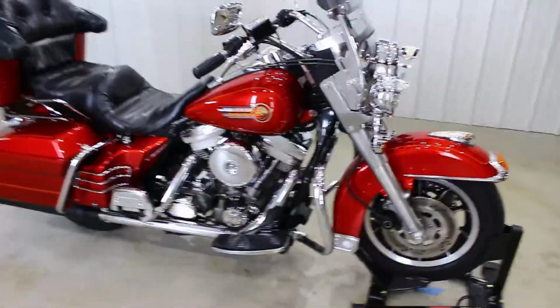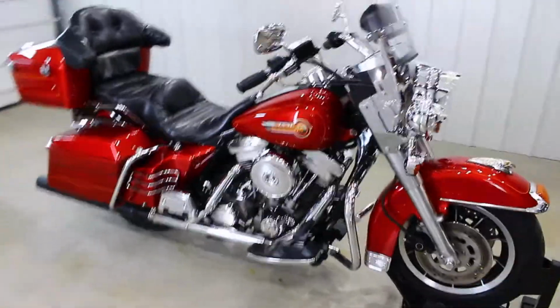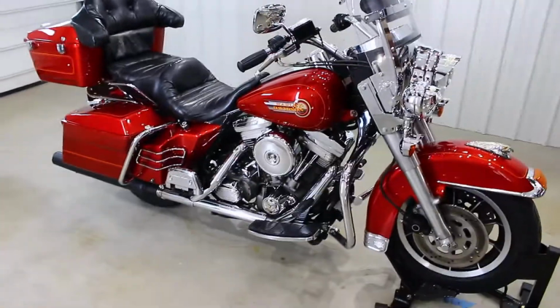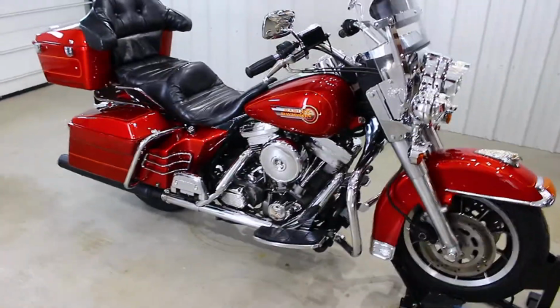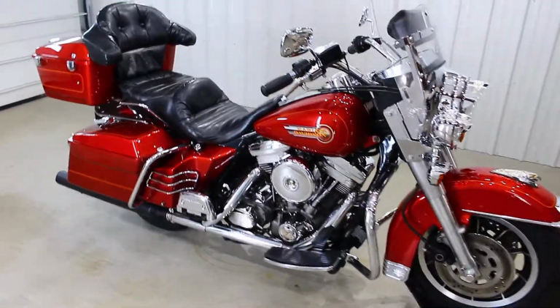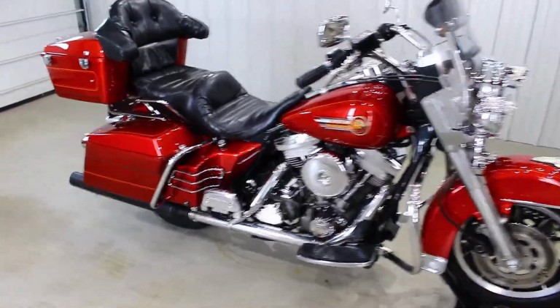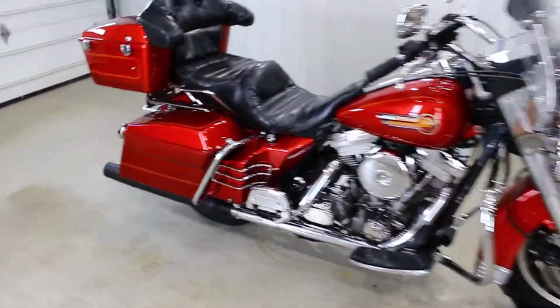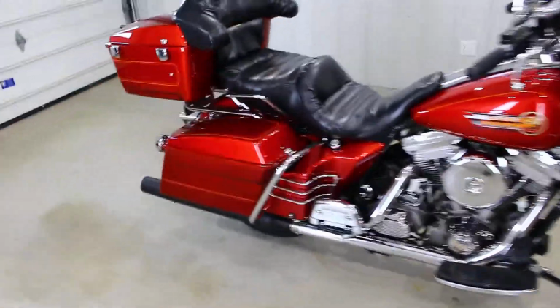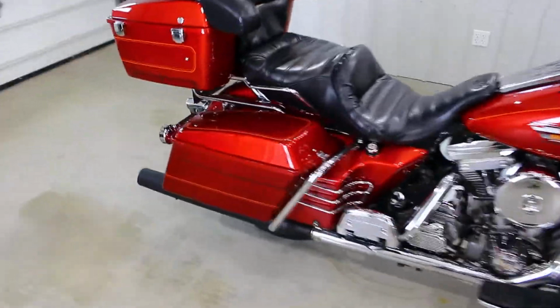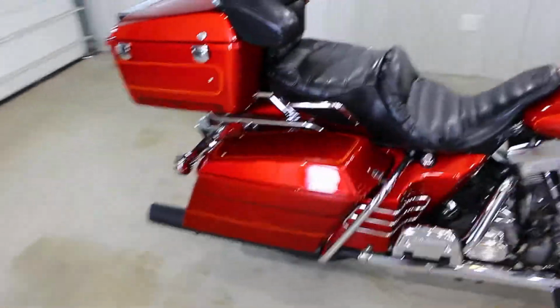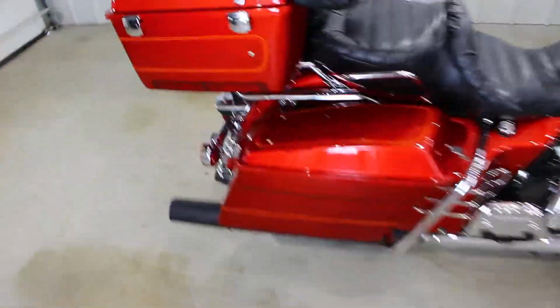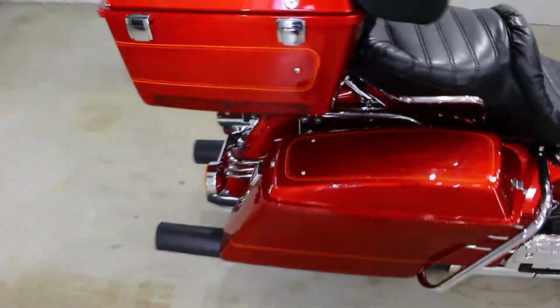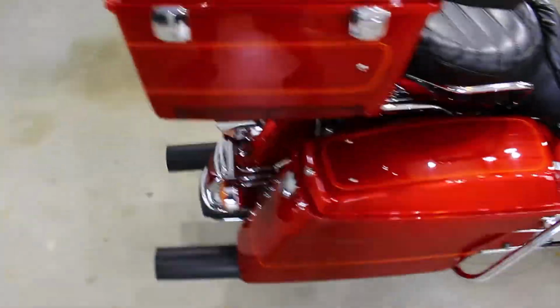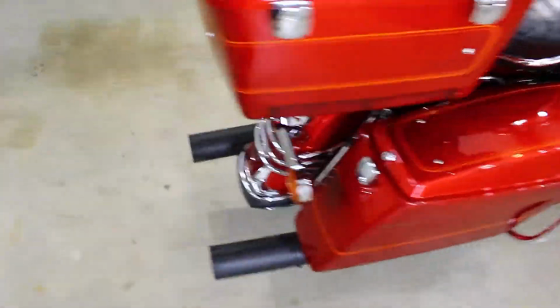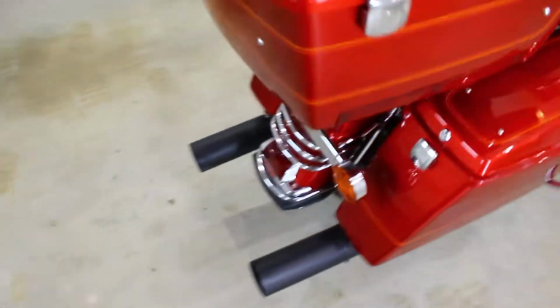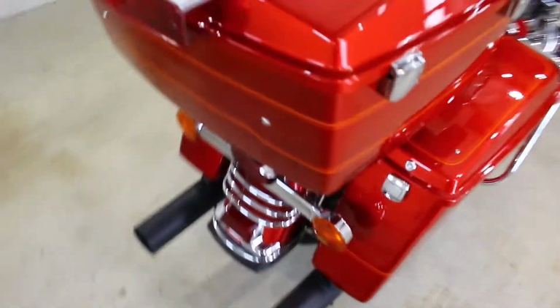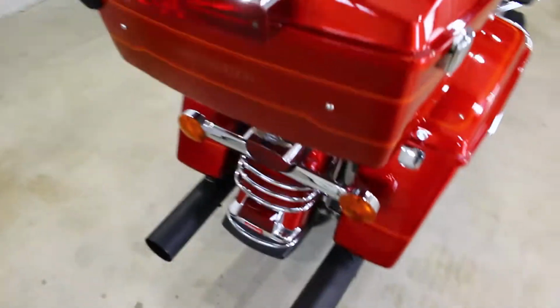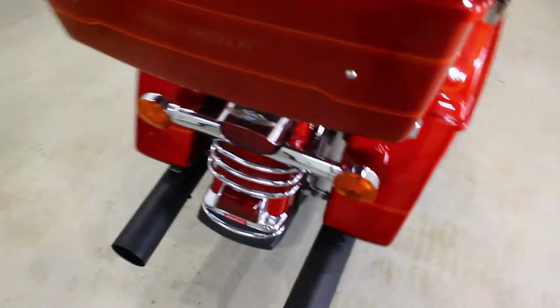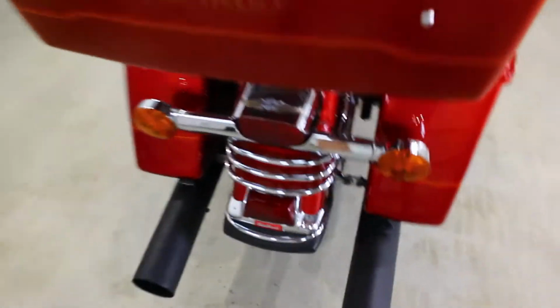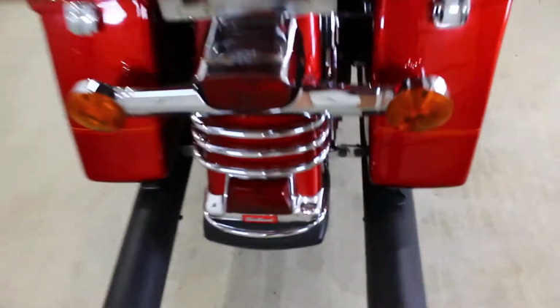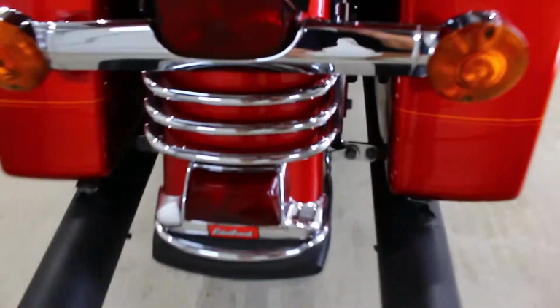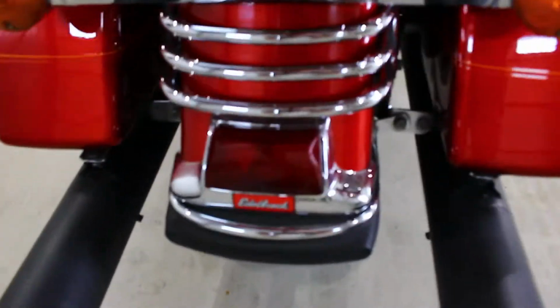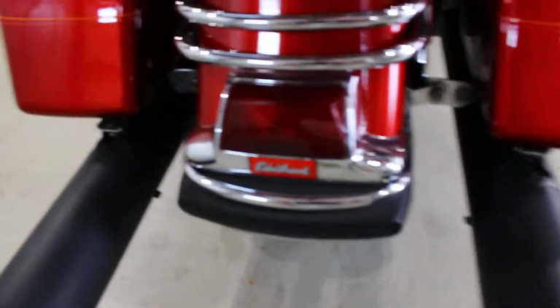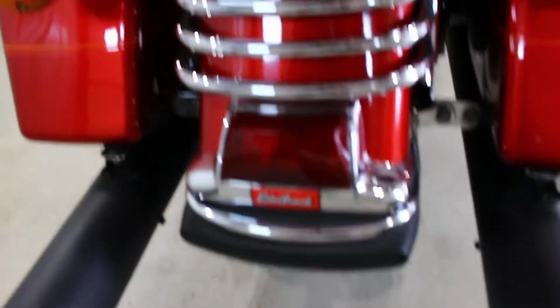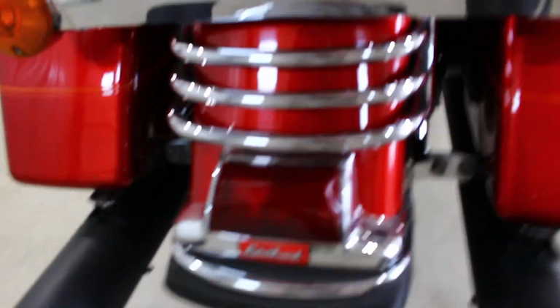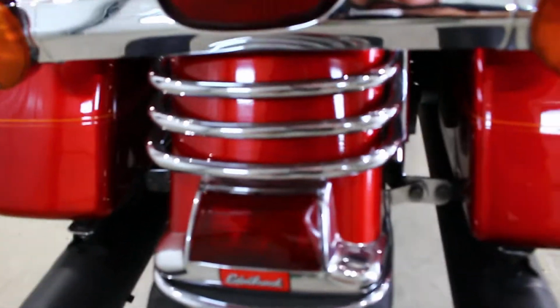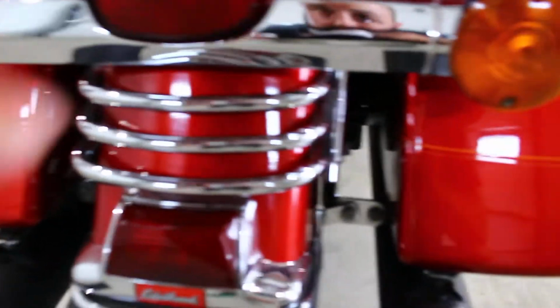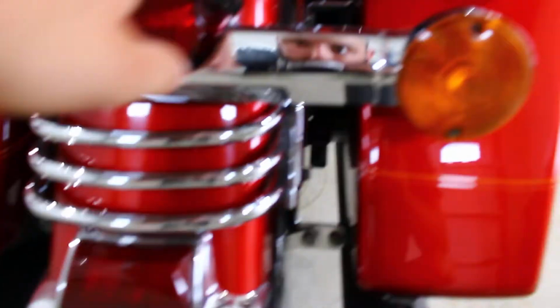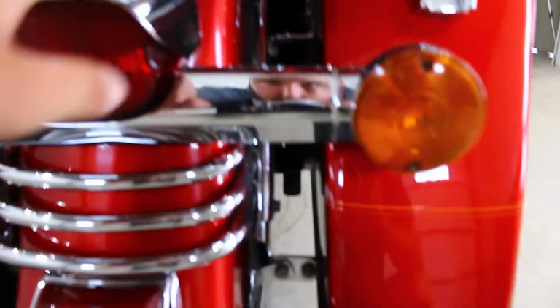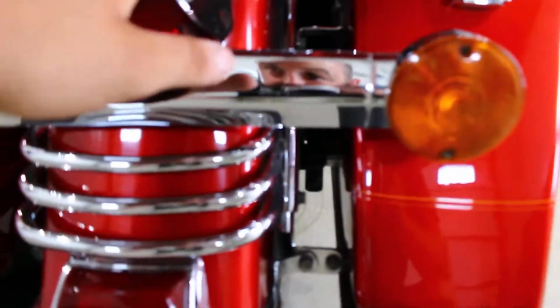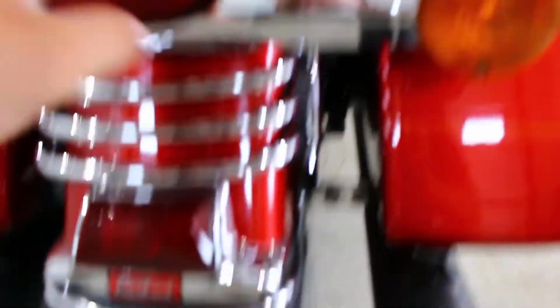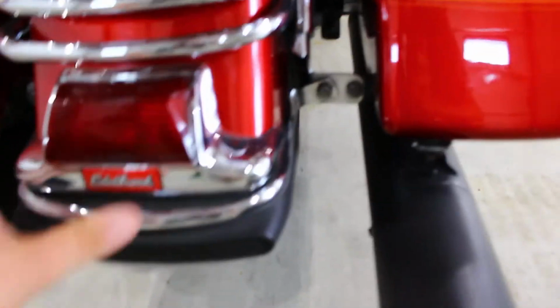So walk-around video — what I'm going to do is basically show you all the flaws on this bike. Like I said, it's a '92, so don't judge it too harshly. It's in really good shape for what it is. Starting in the back here.